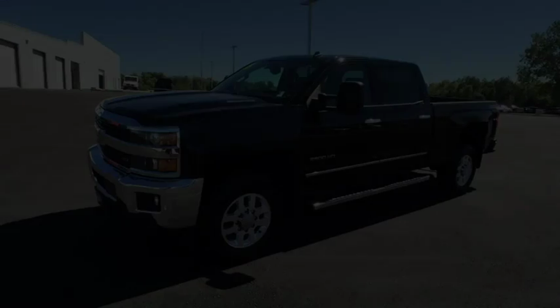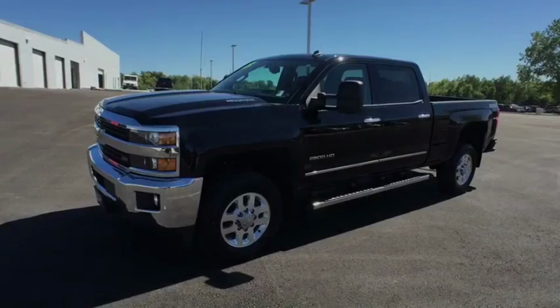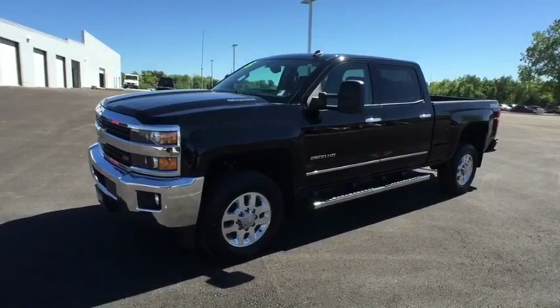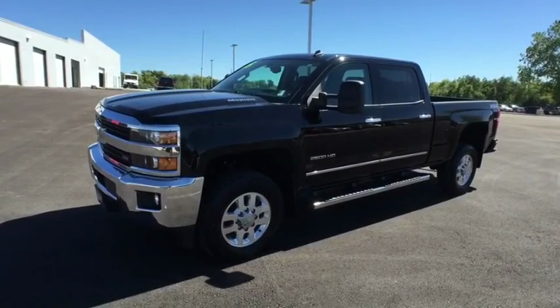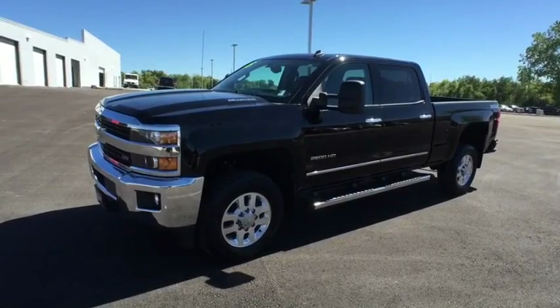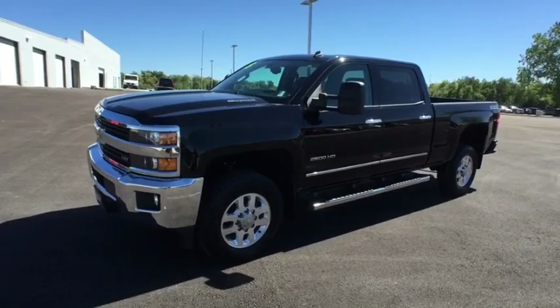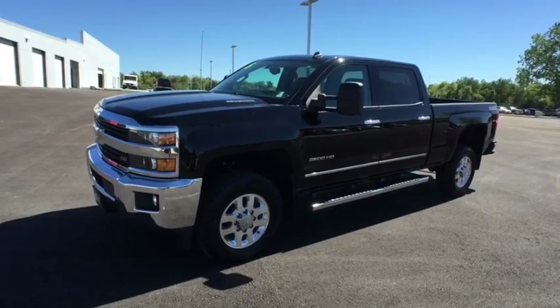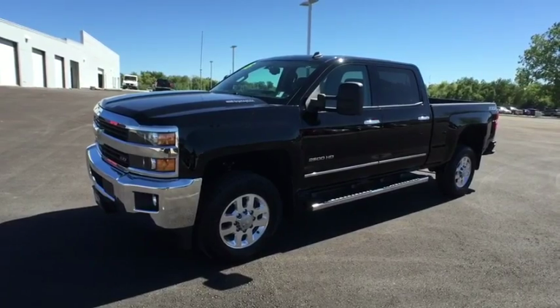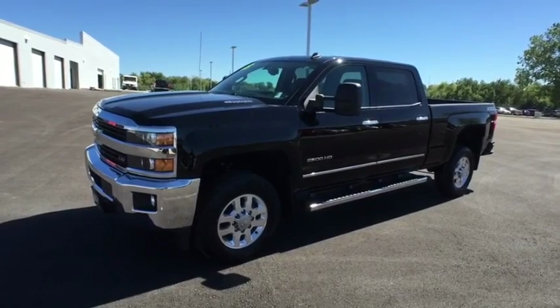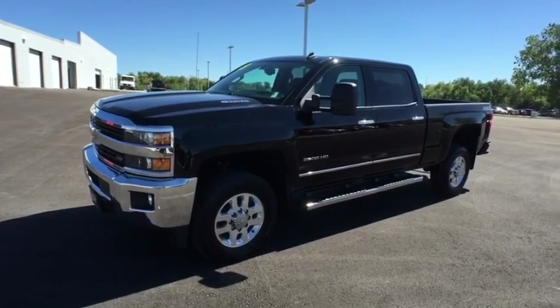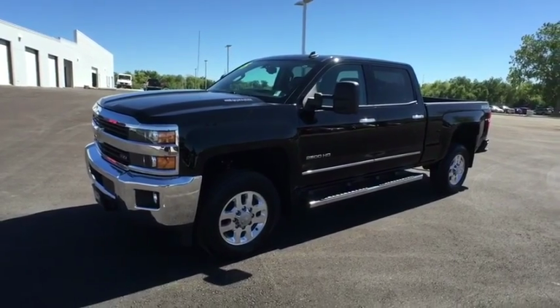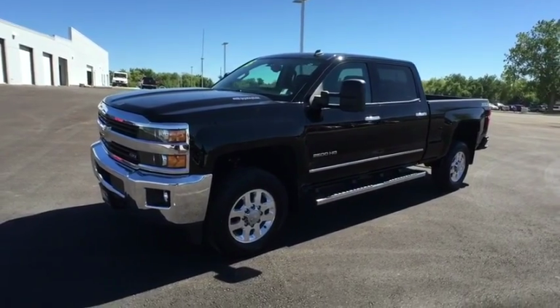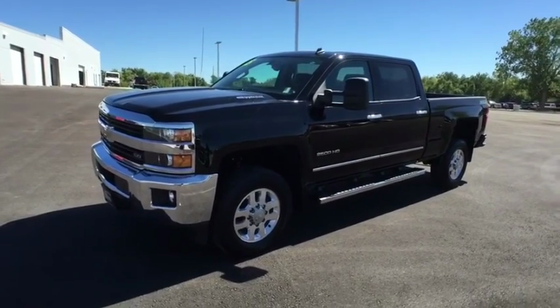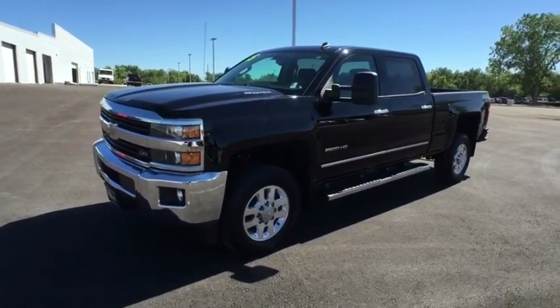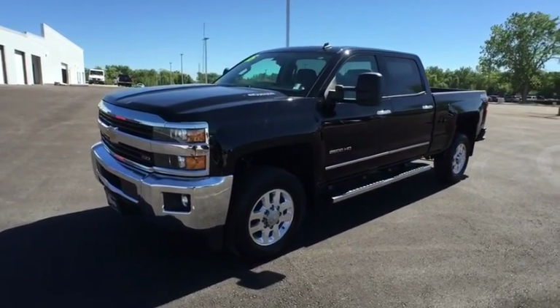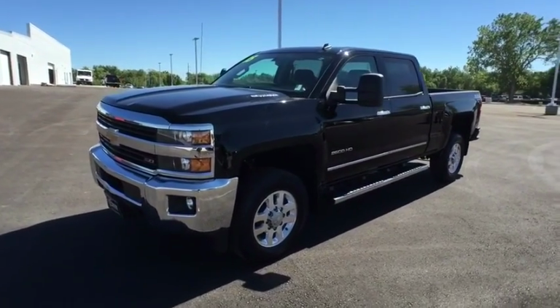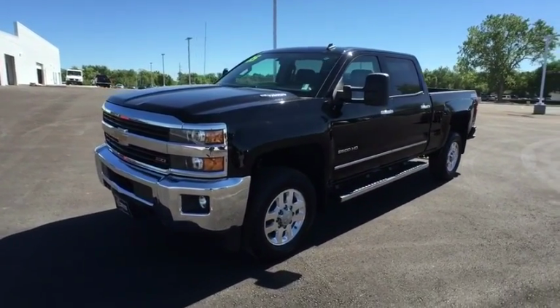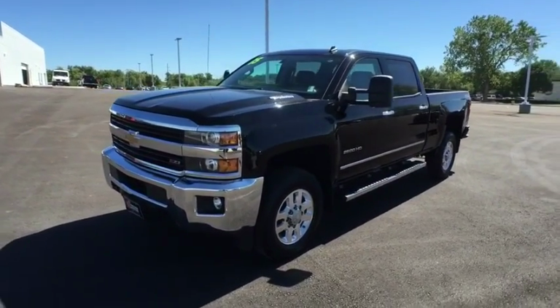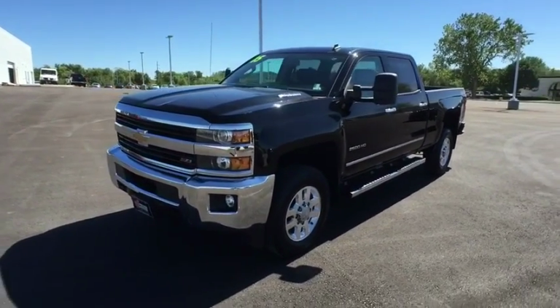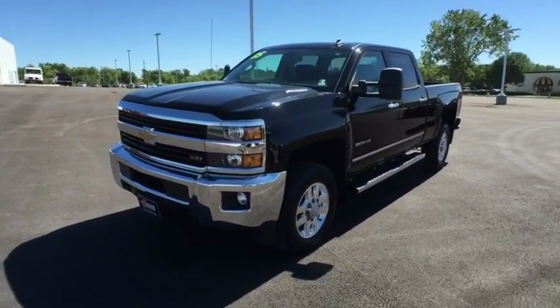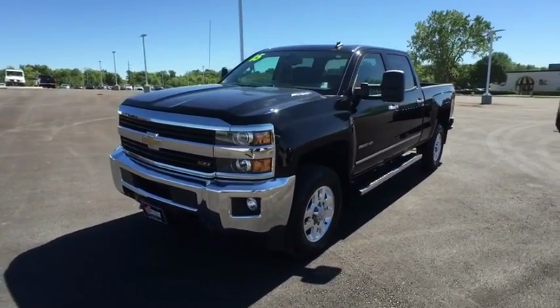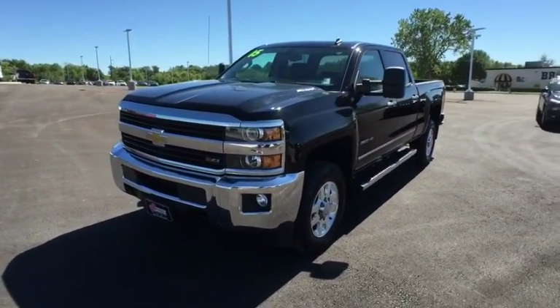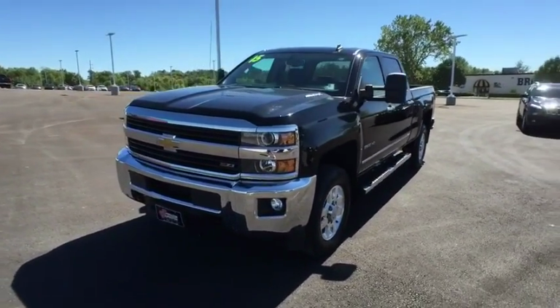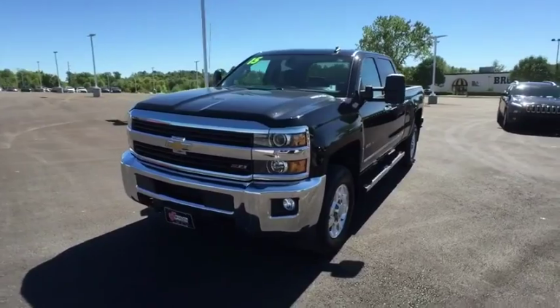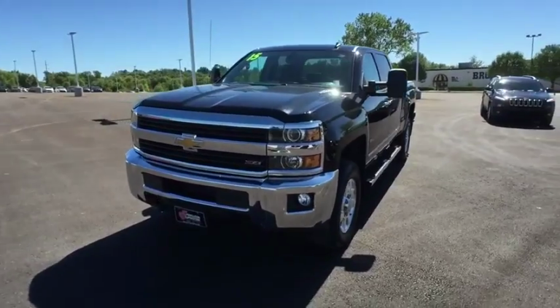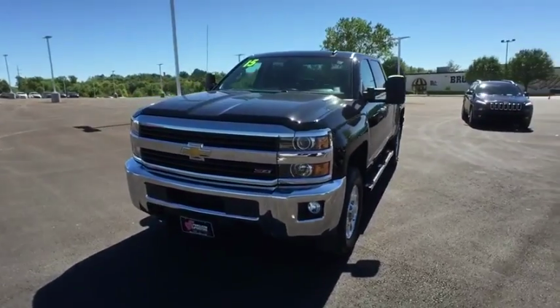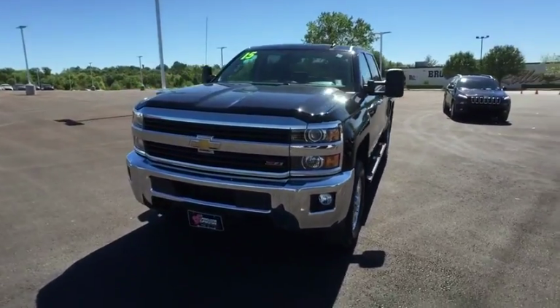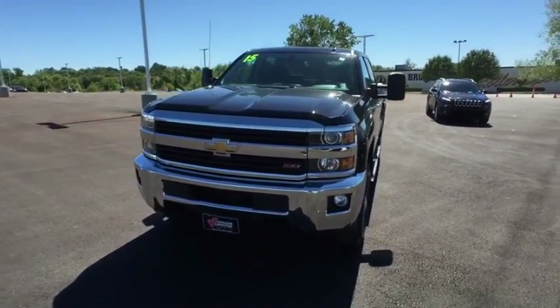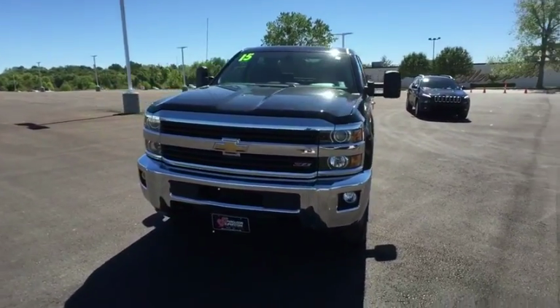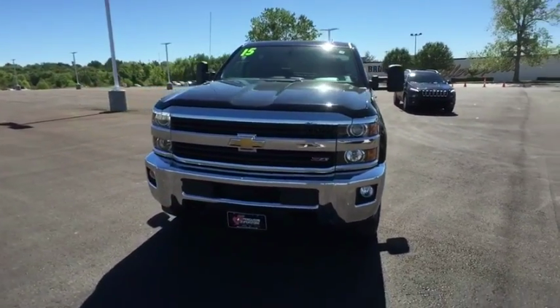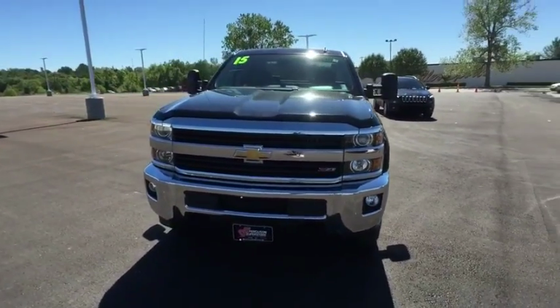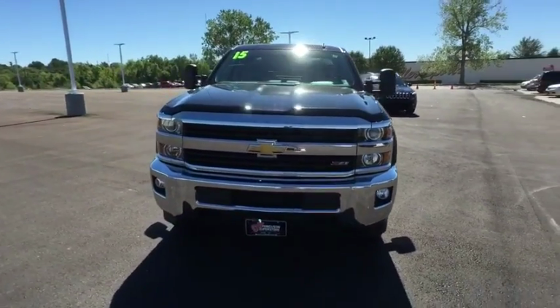The 2015 Chevrolet Silverado 2500 HD. This pickup truck pulls unlike any other. This vehicle has less than 40,000 miles.